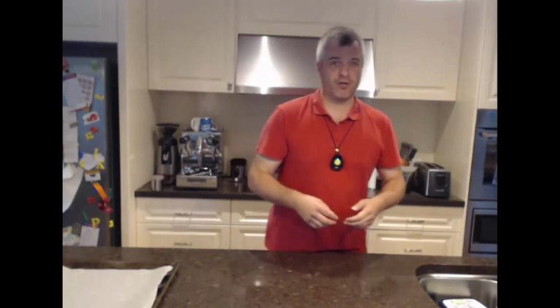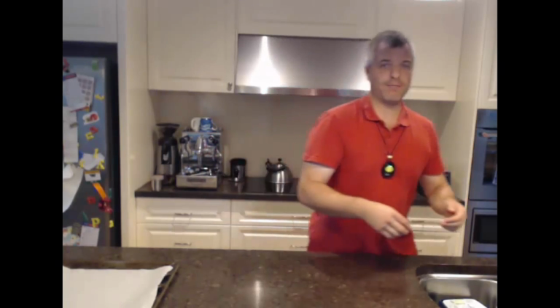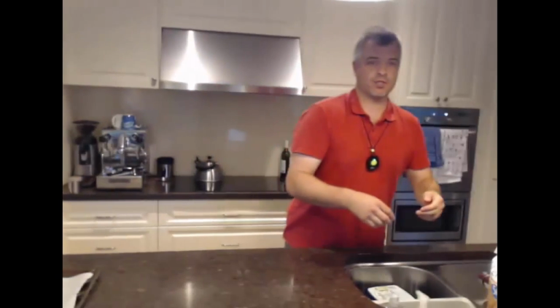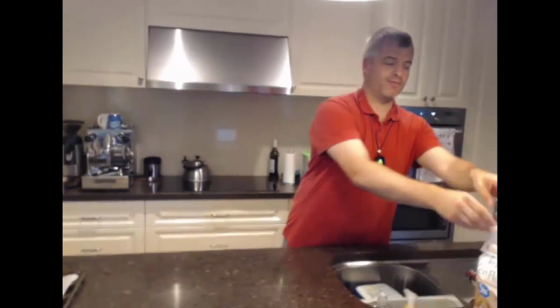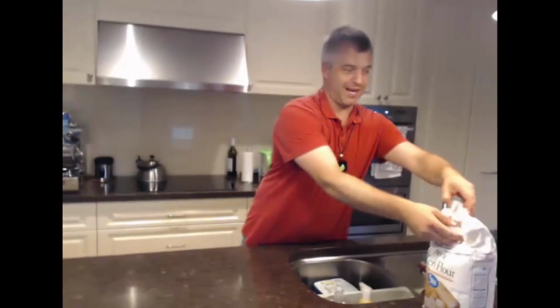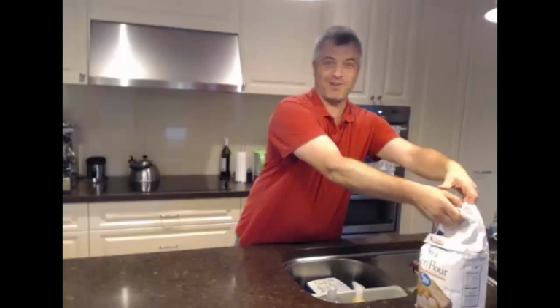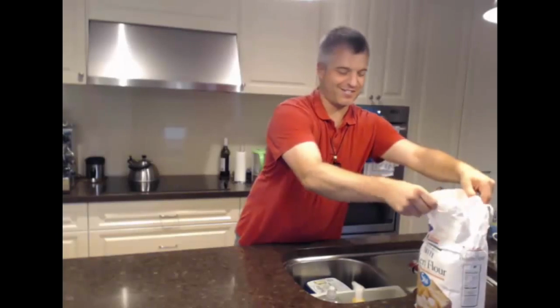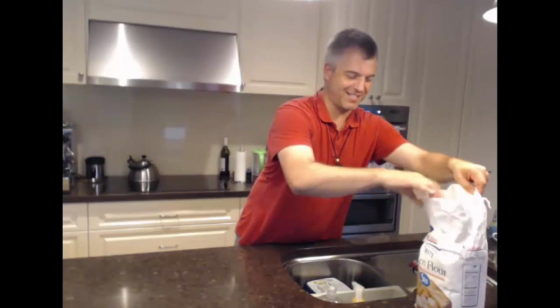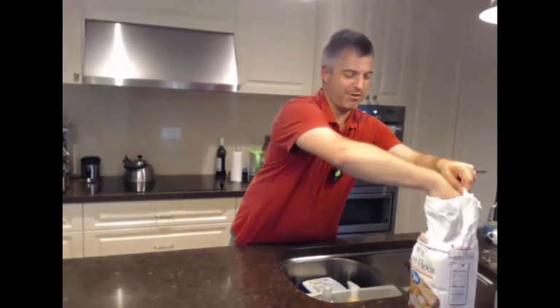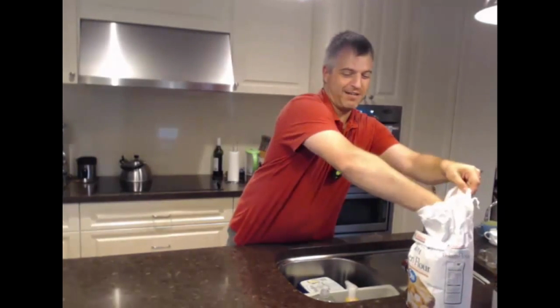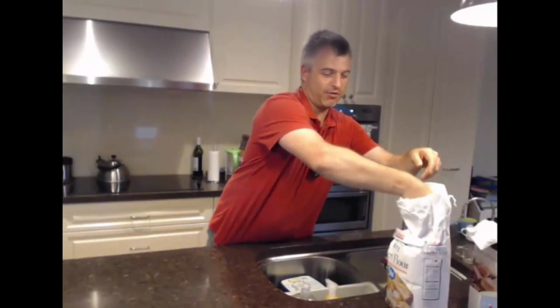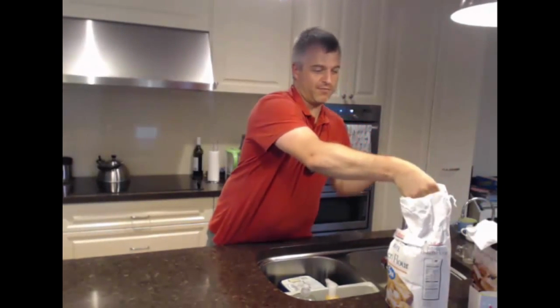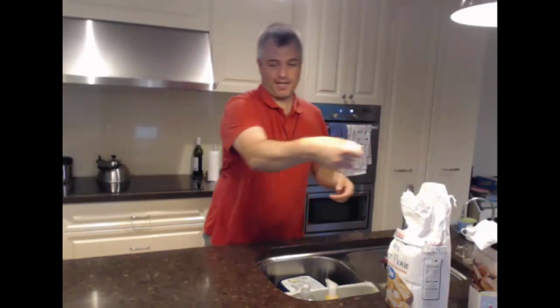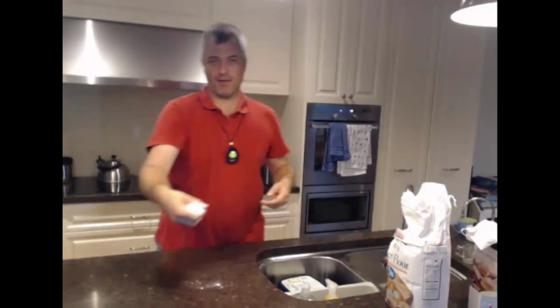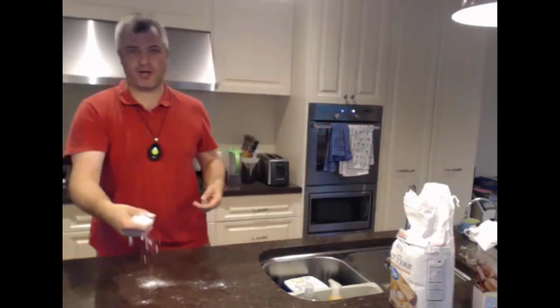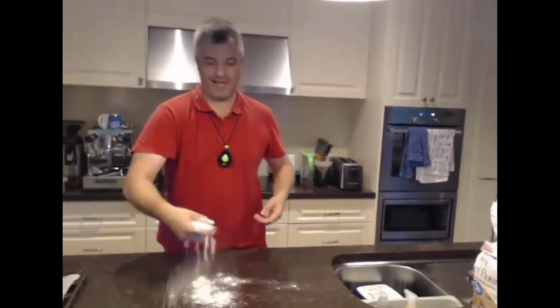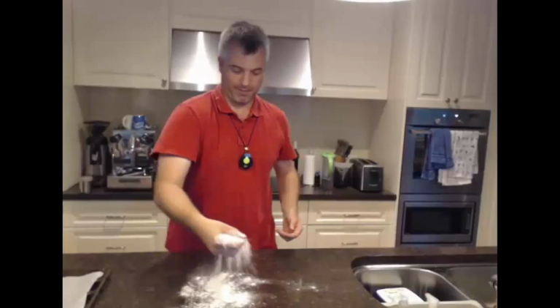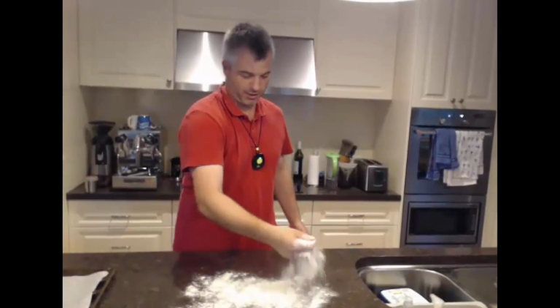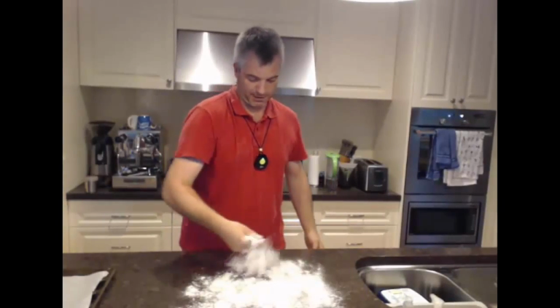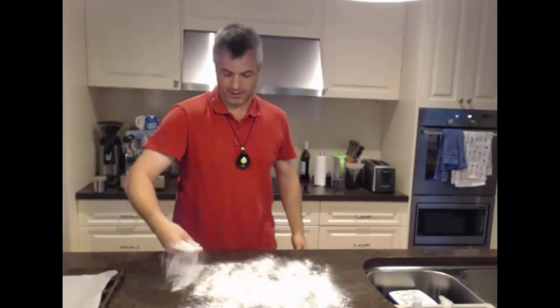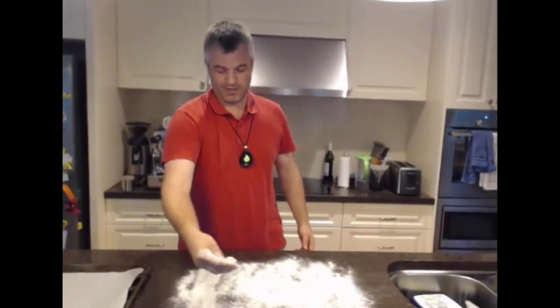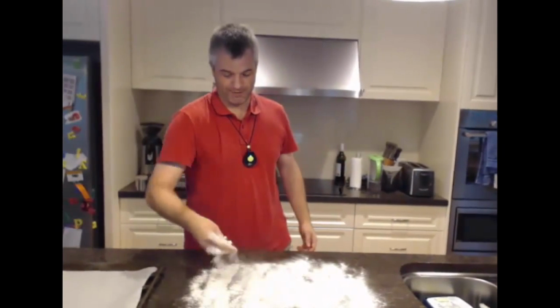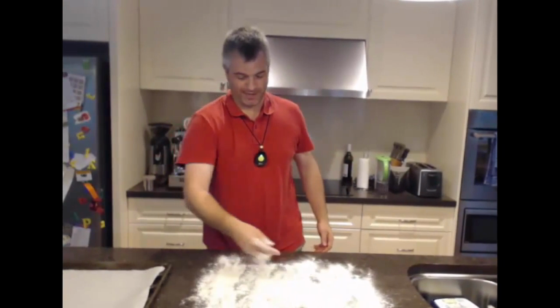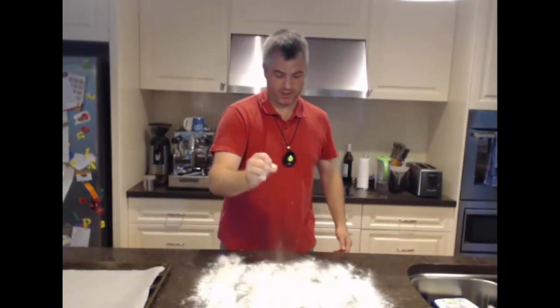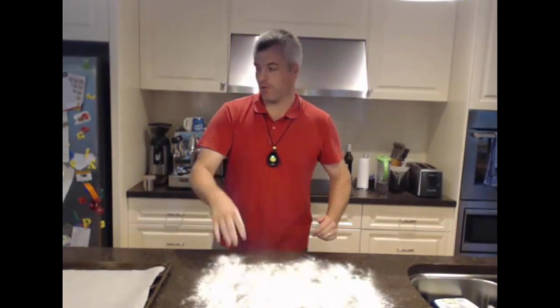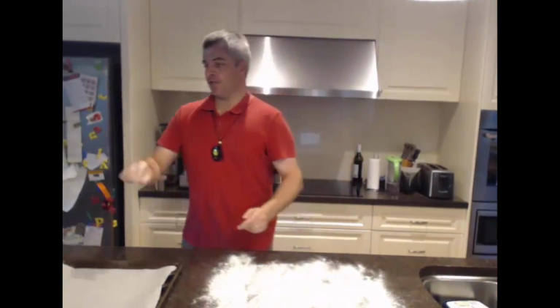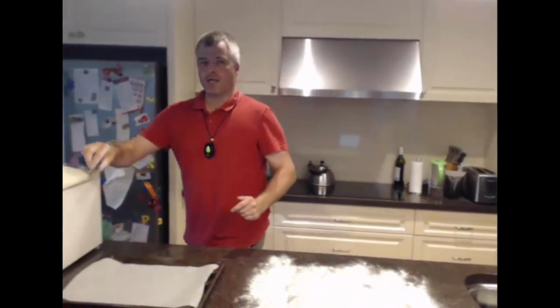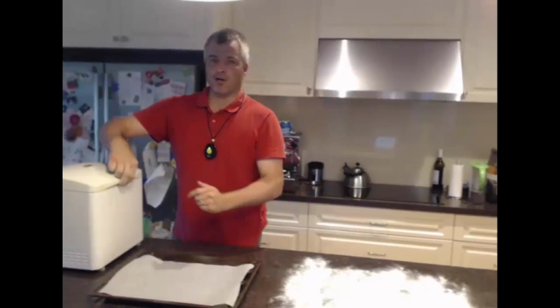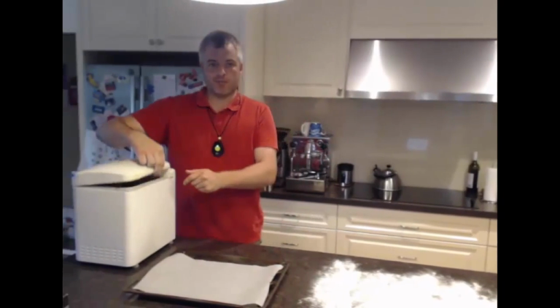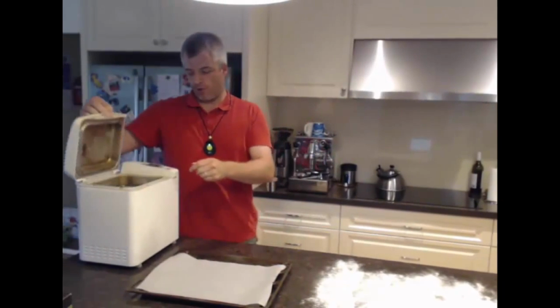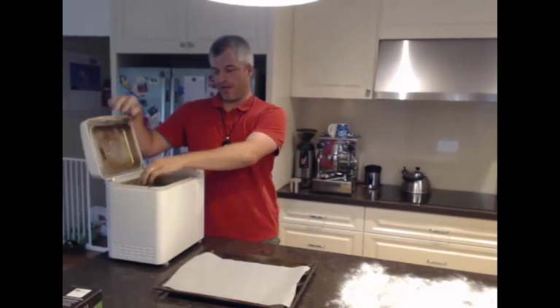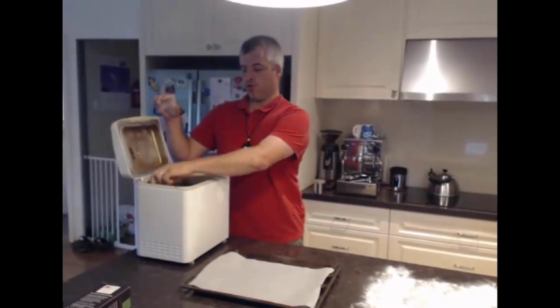Just to prove that the camera does track you, you can see it's come with me. So firstly I'm just going to flour up my bench, because you need to have a fair bit of flour on the bench when you're doing this. I've got some dough that I made earlier.